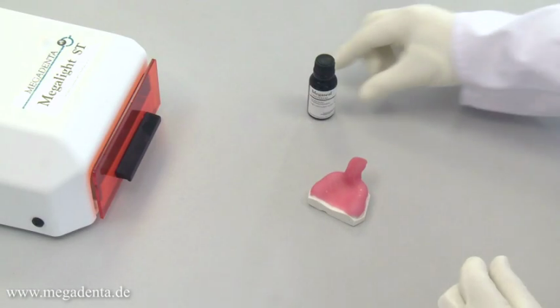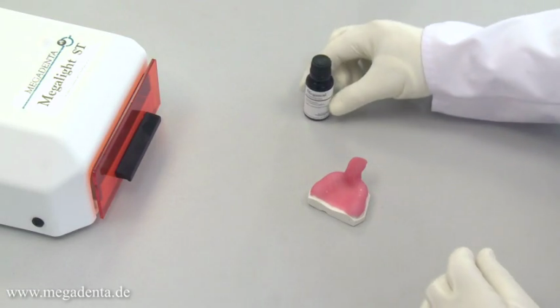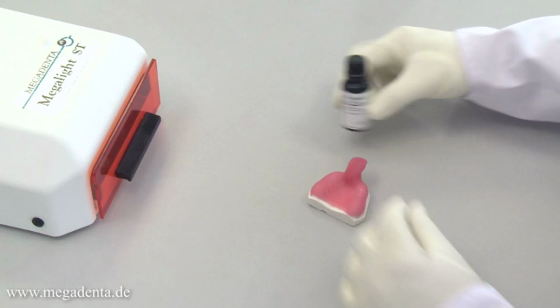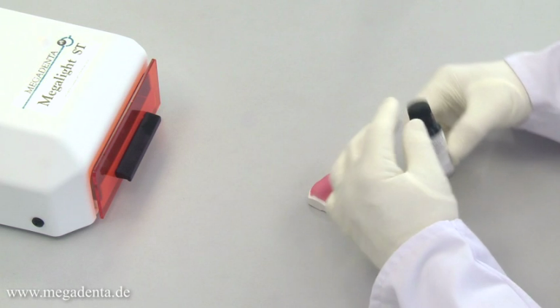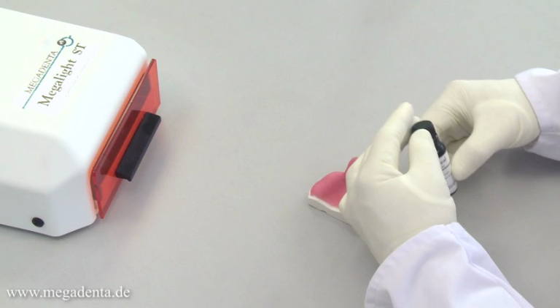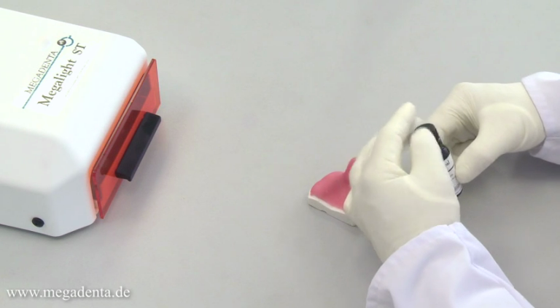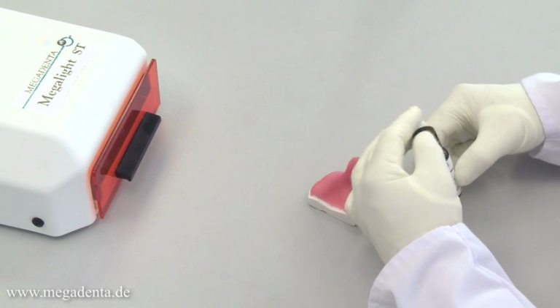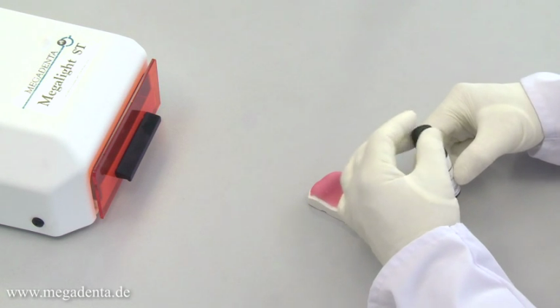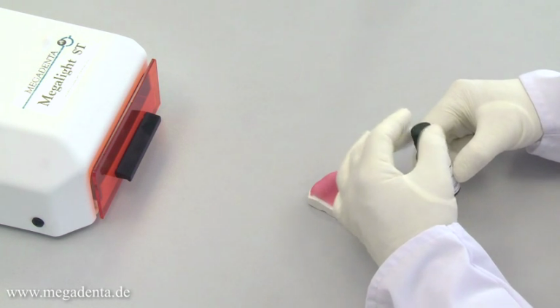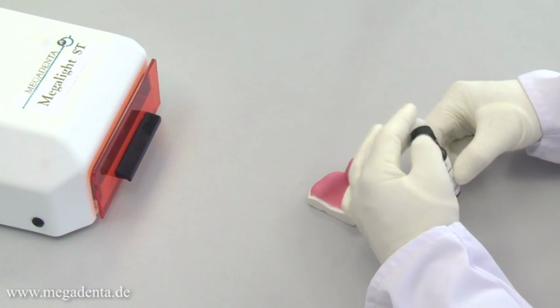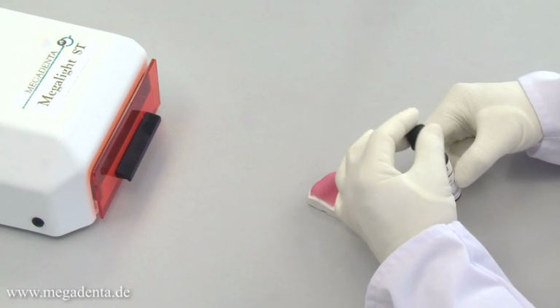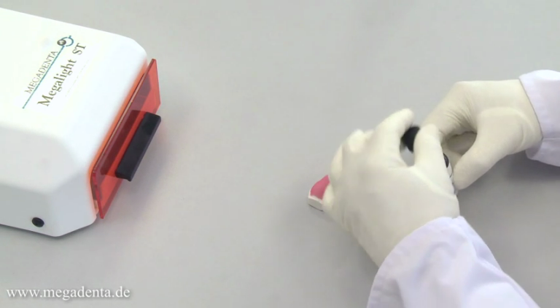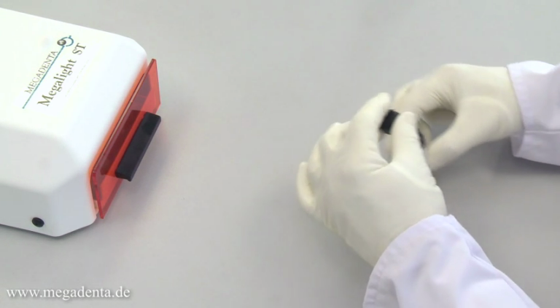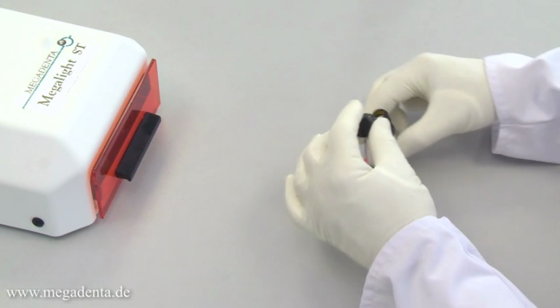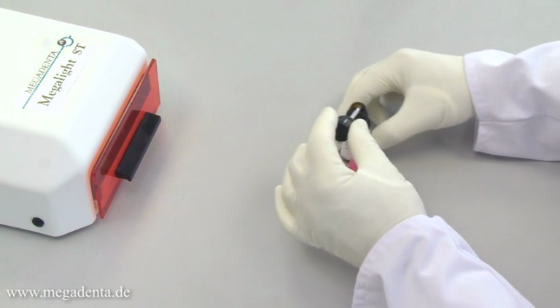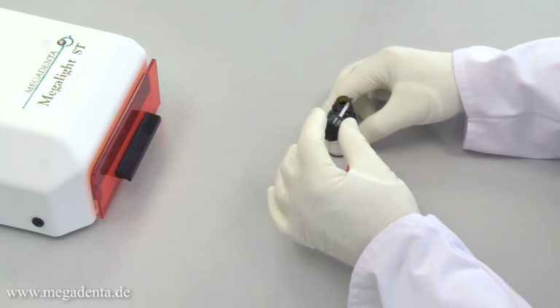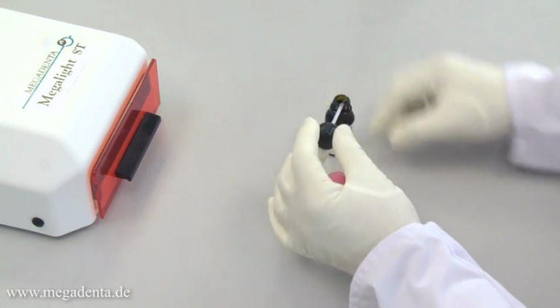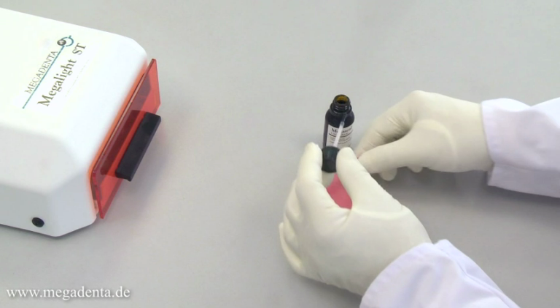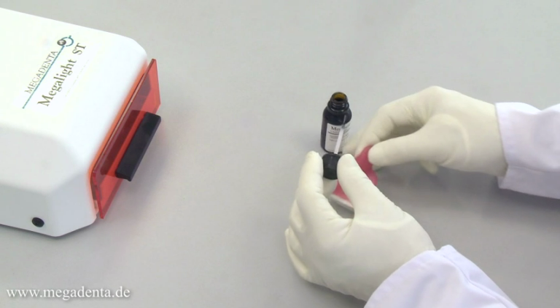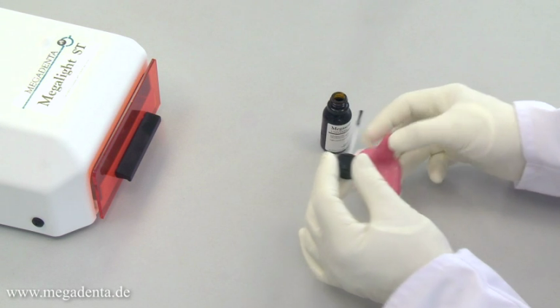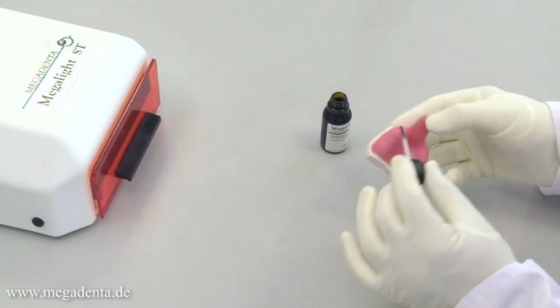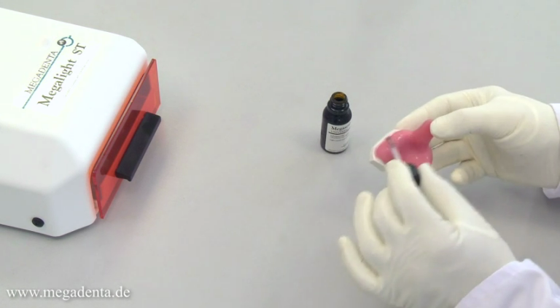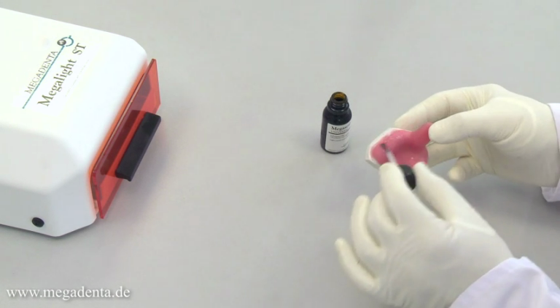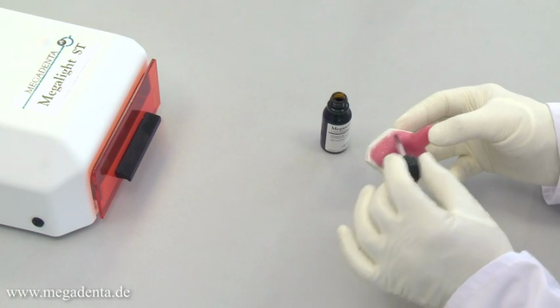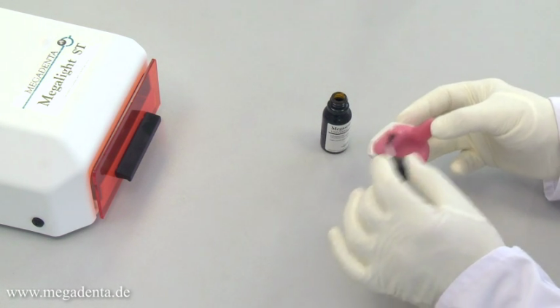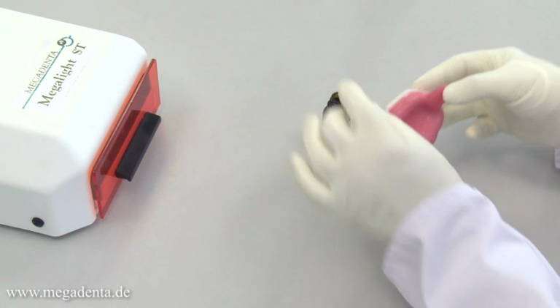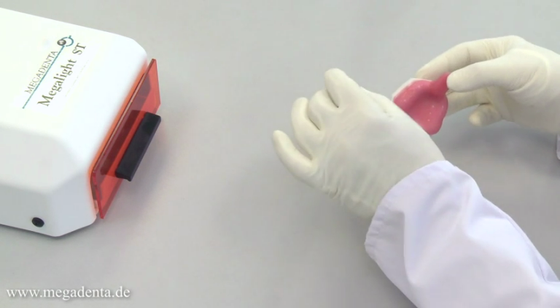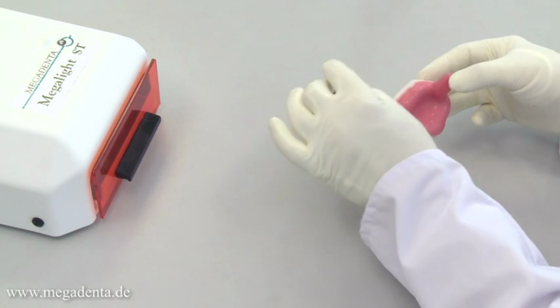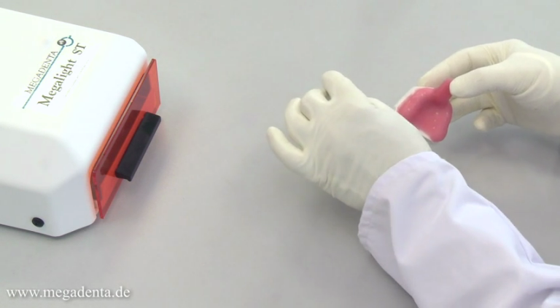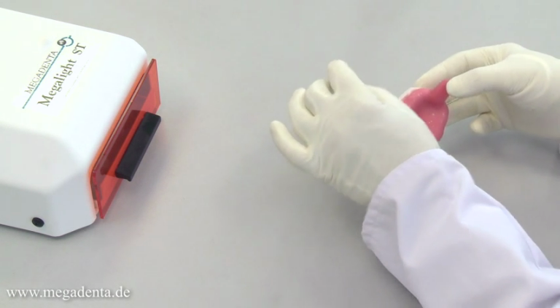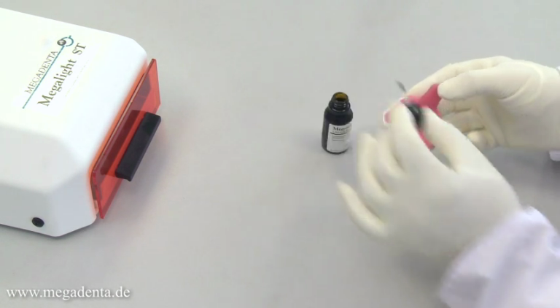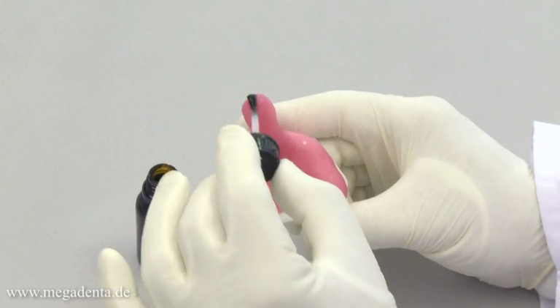The surface of the tray can be glazed with Megaseal, the light curing brilliant lacquer. Megaseal is applied with a brush in a thin layer and cured in the same light curing device for three to five minutes.